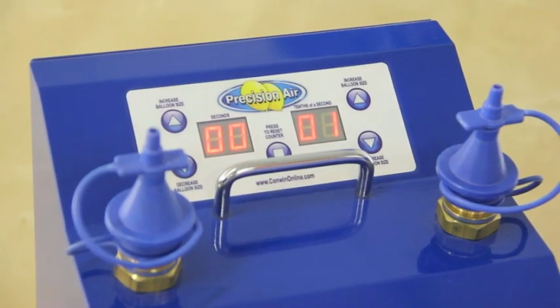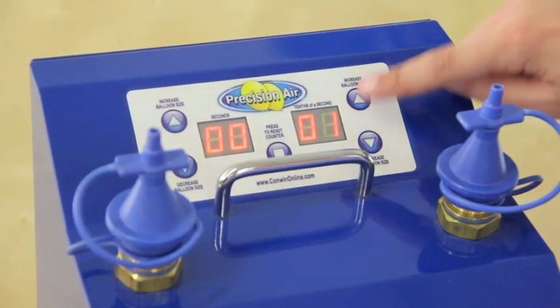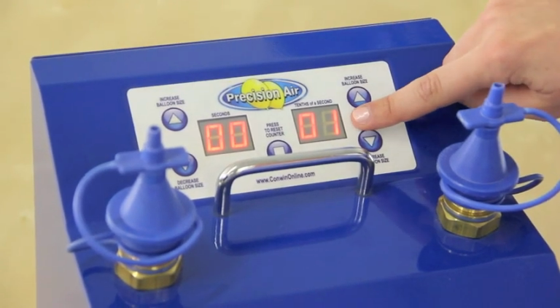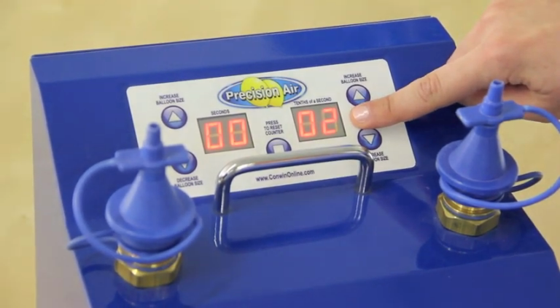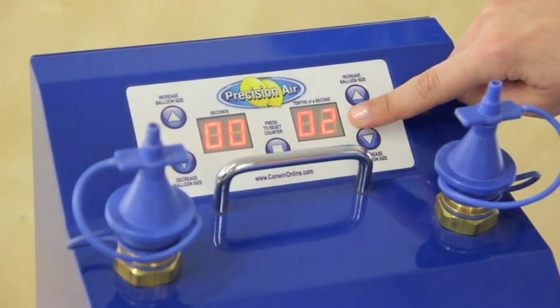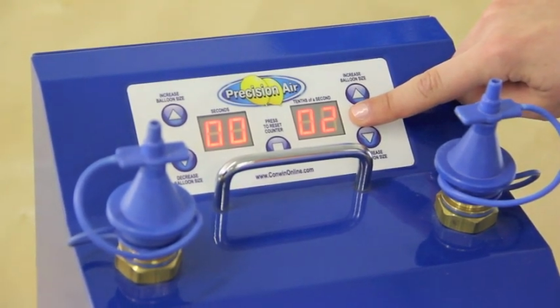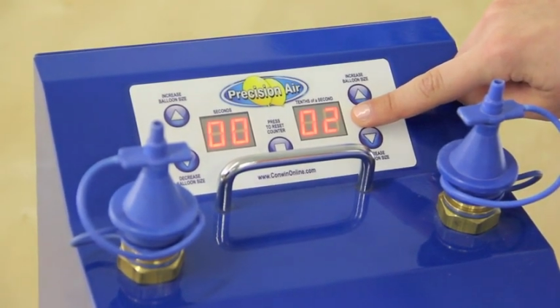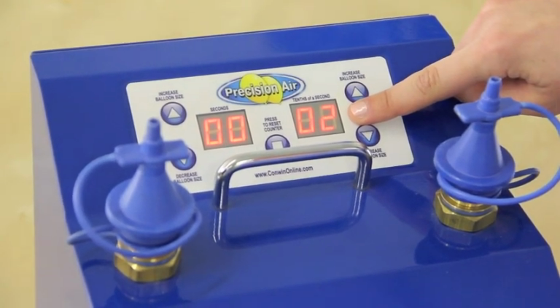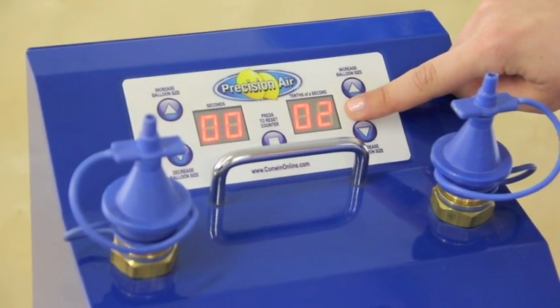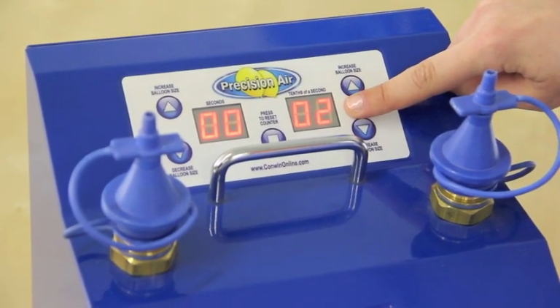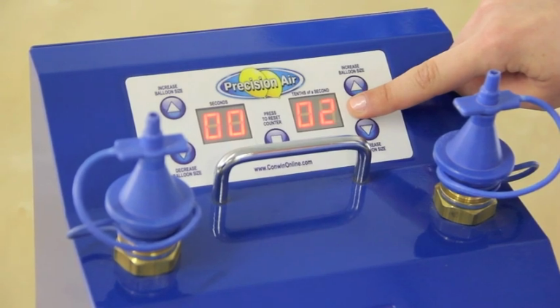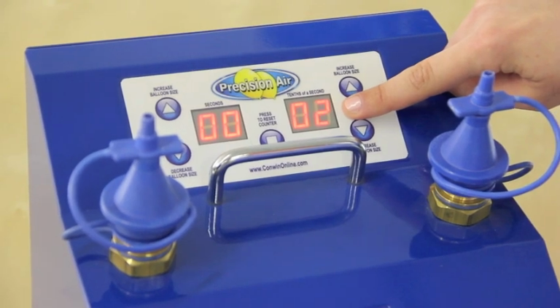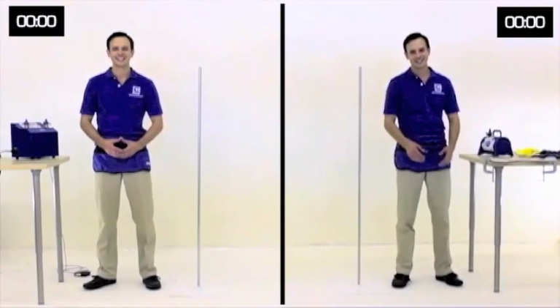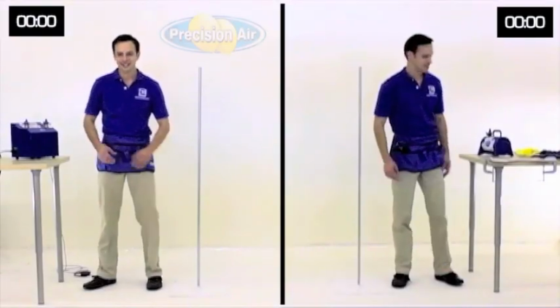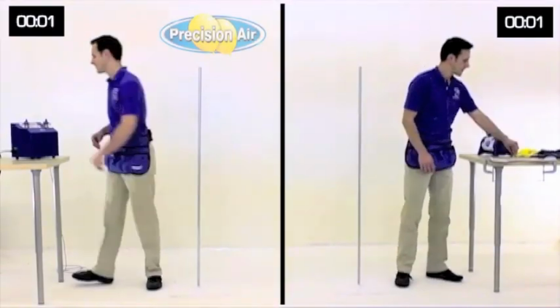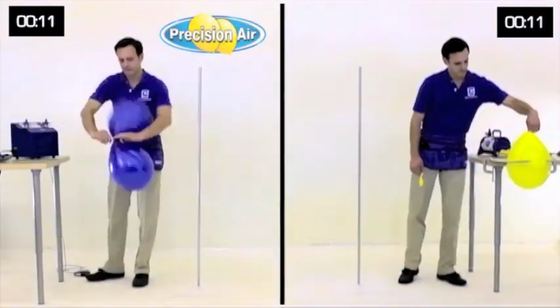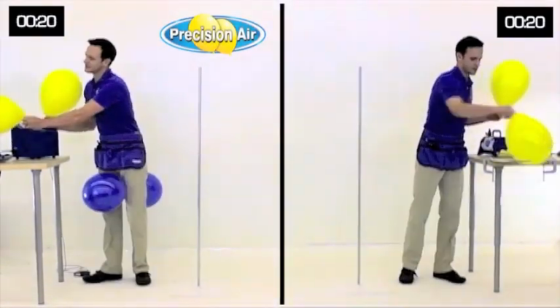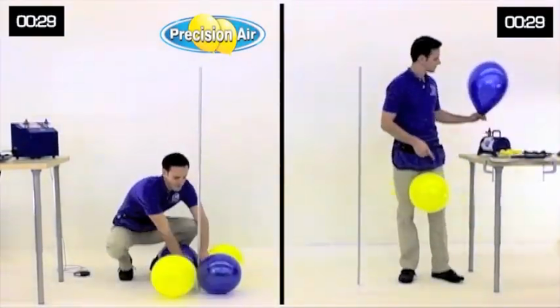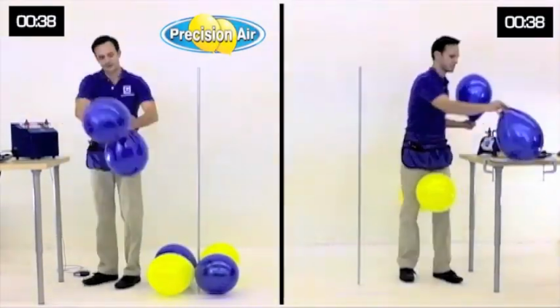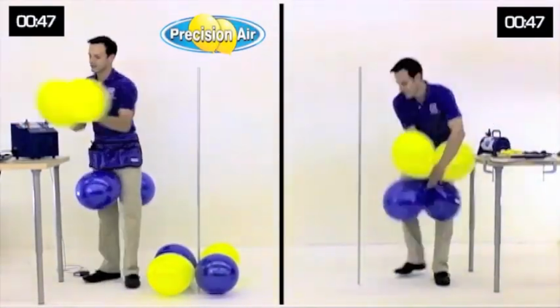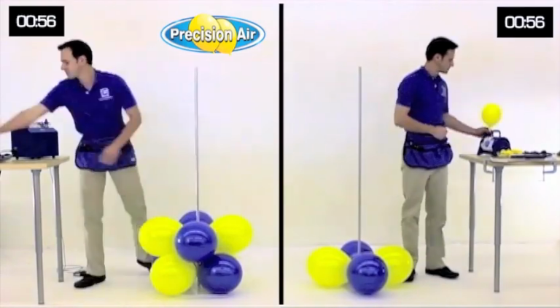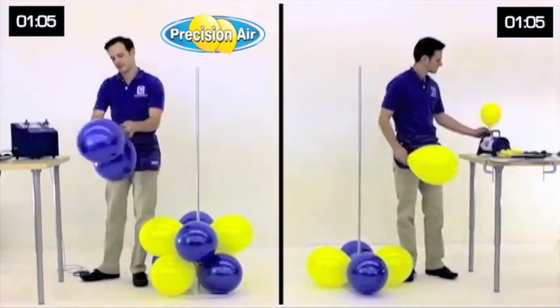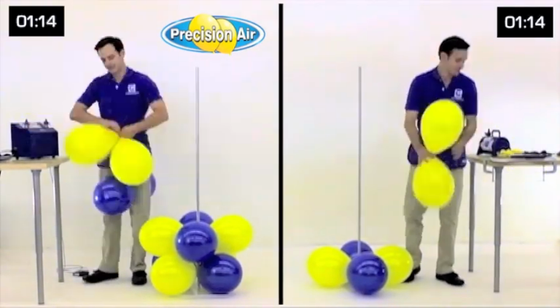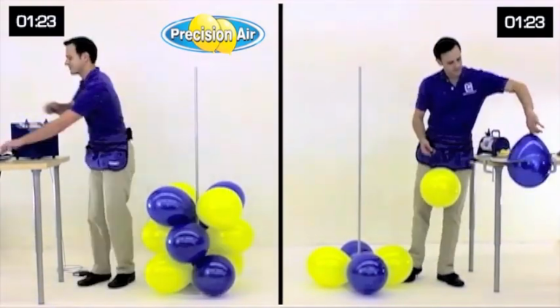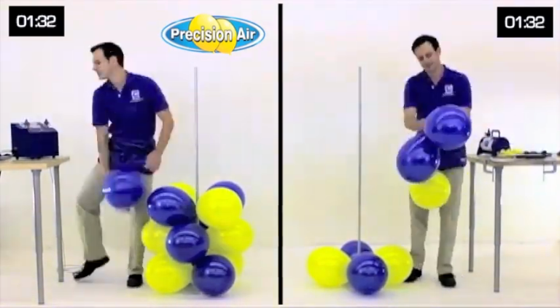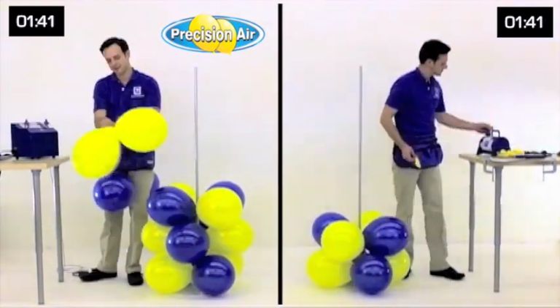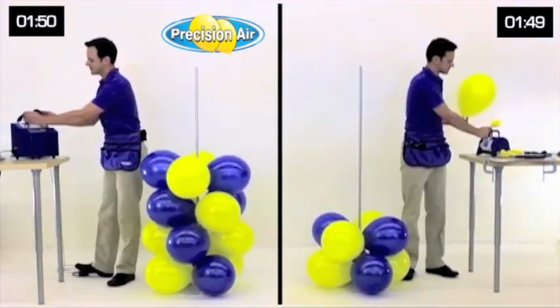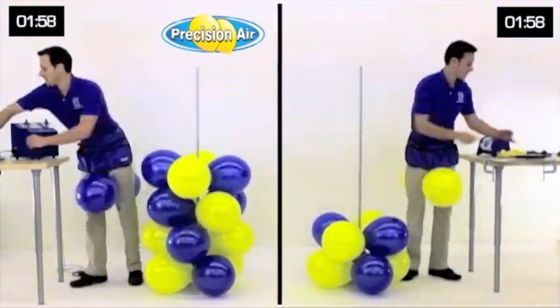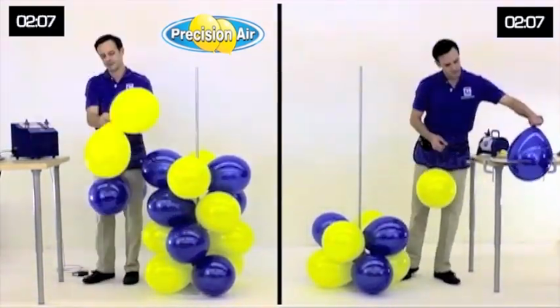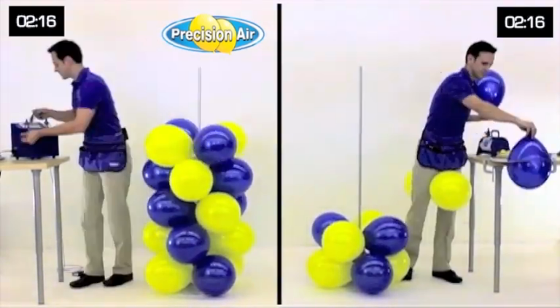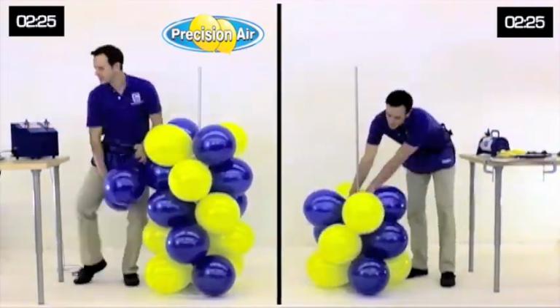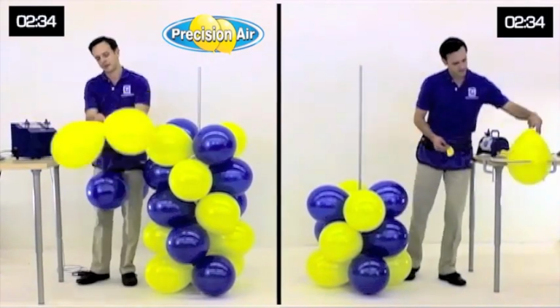A built-in counter also tracks the number of inflation cycles, so you don't have to. With two balloons being automatically sized per cycle, you'll be working twice as fast compared to using a single outlet inflator, saving you valuable time and labor.